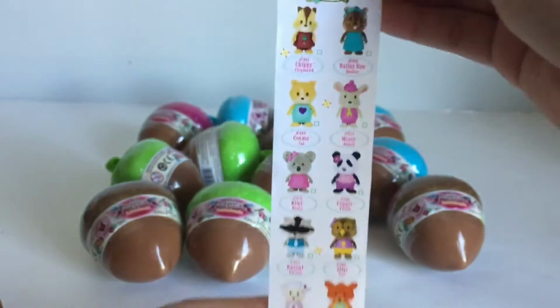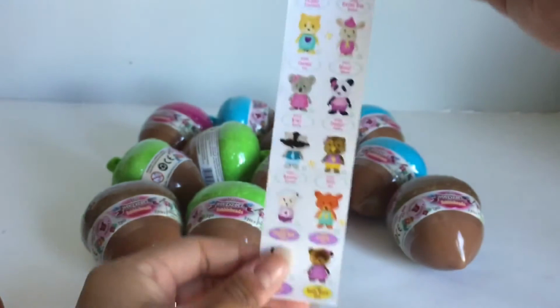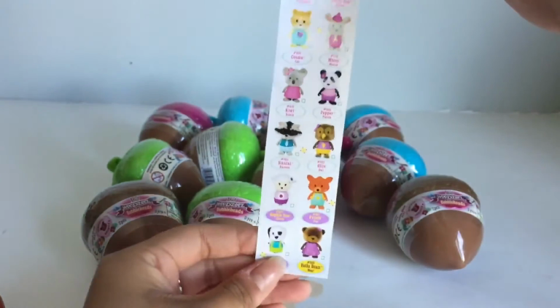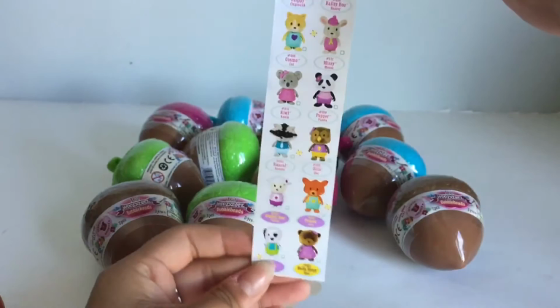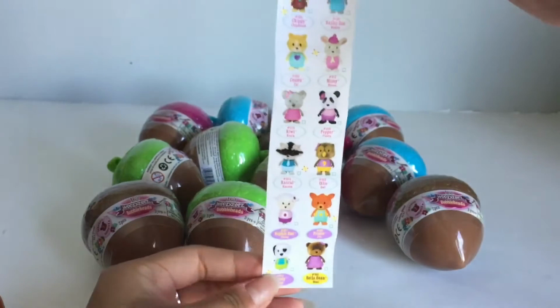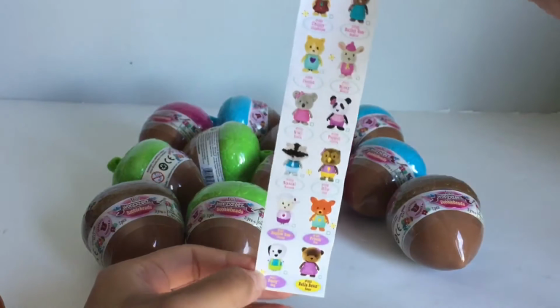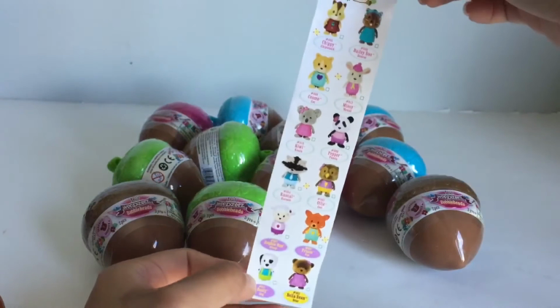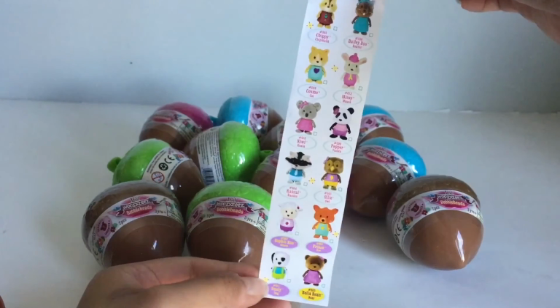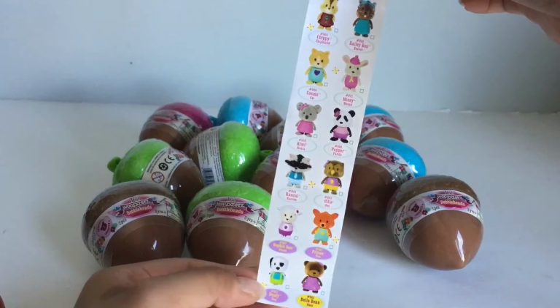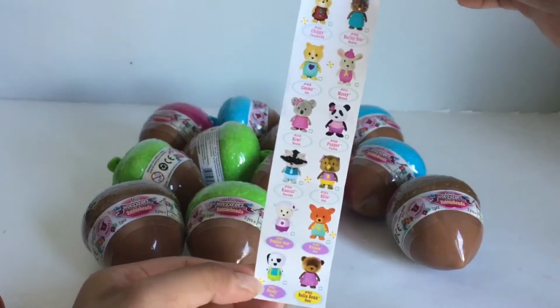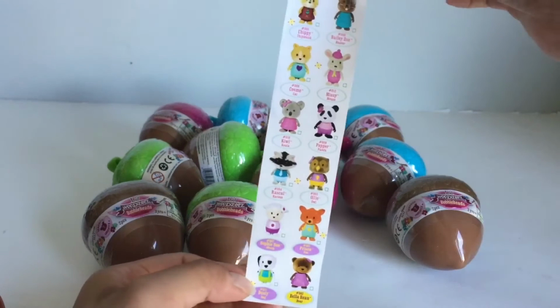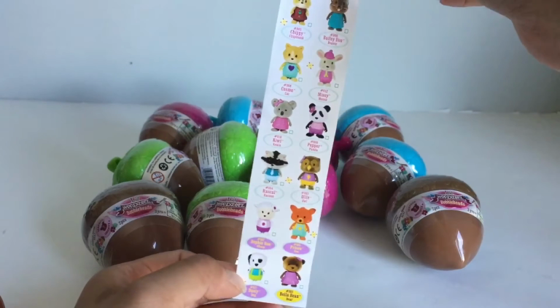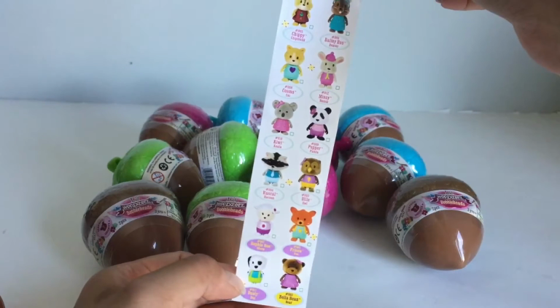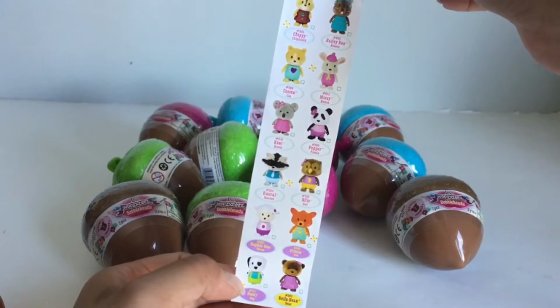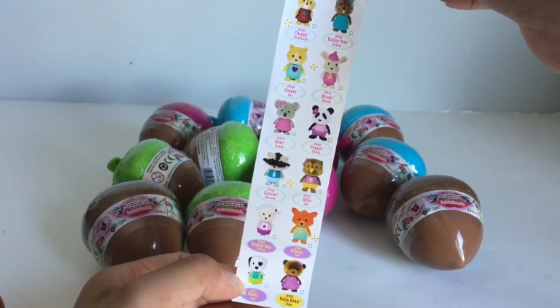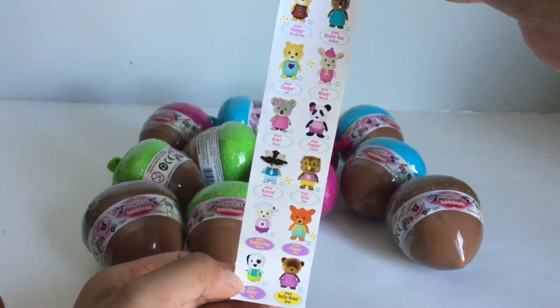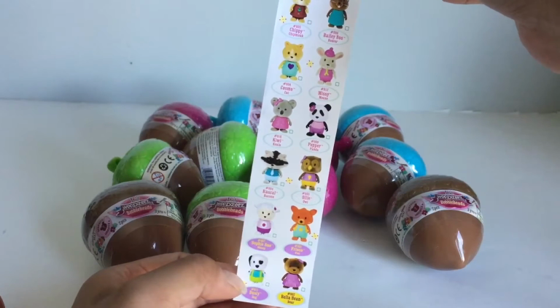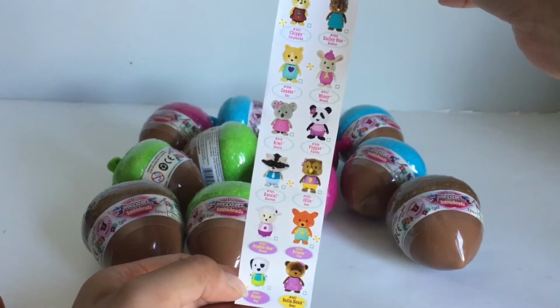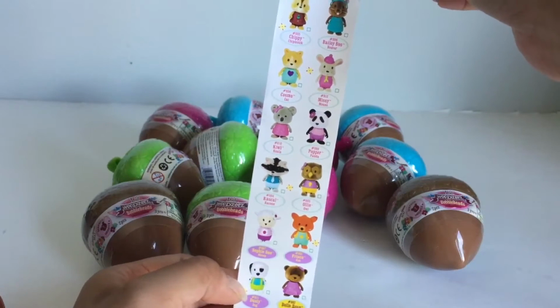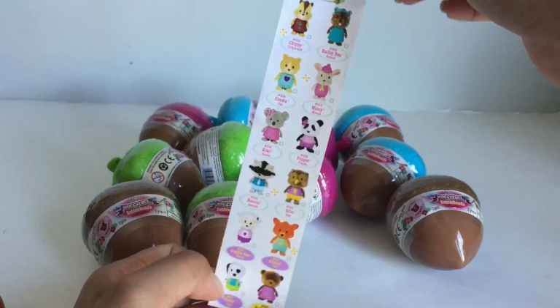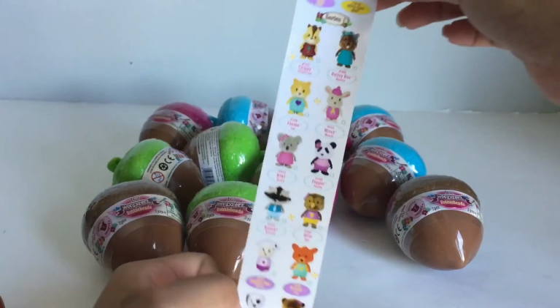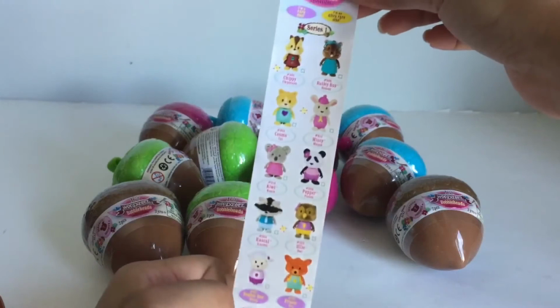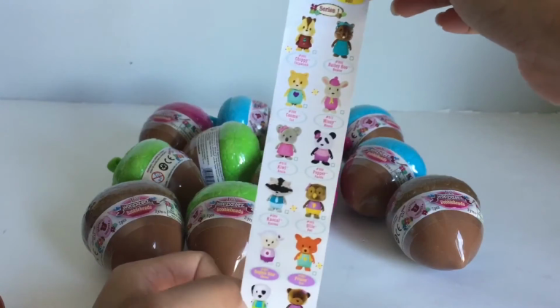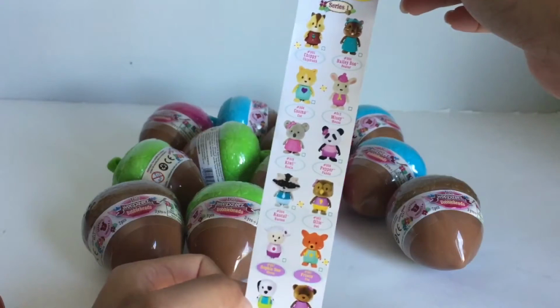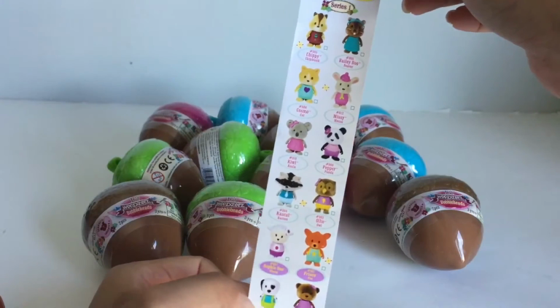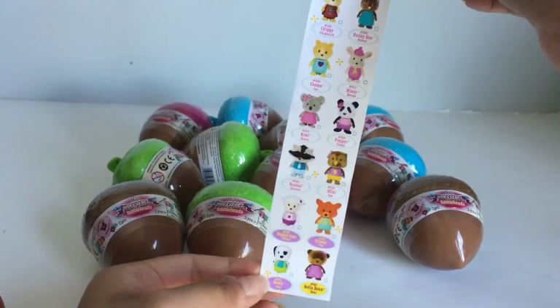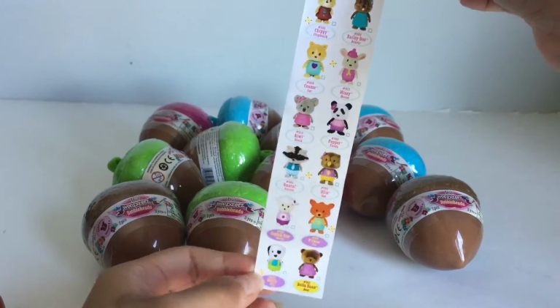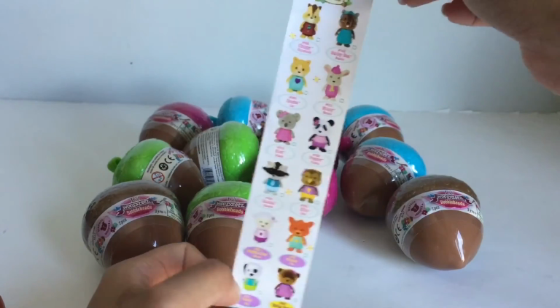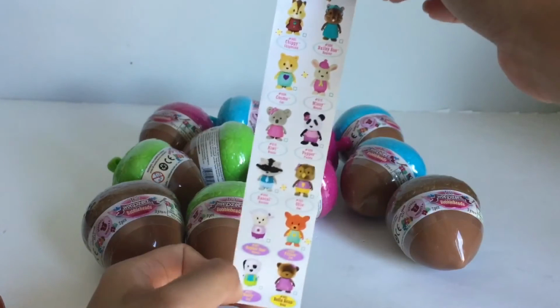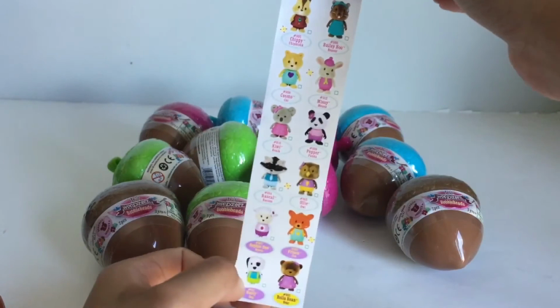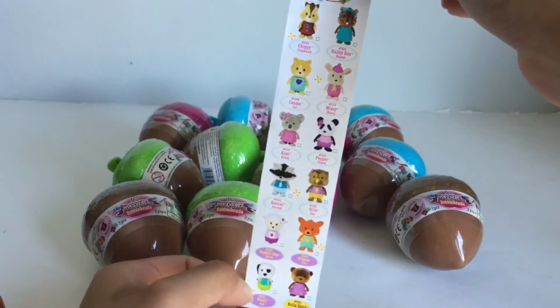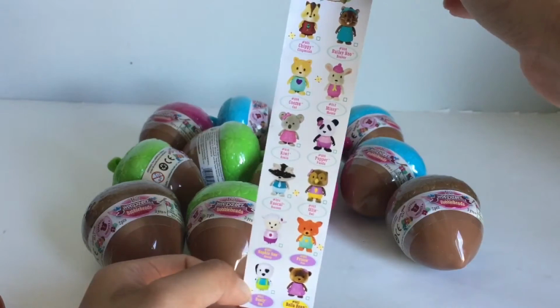So here are the ones that you can get. It looks like there's one ultra rare and three rares.